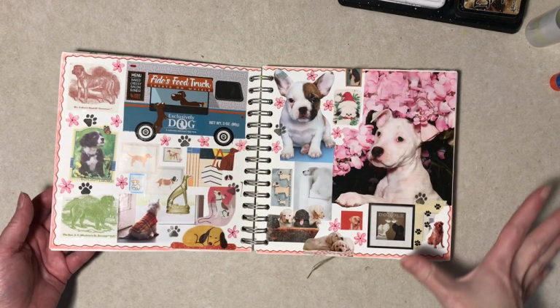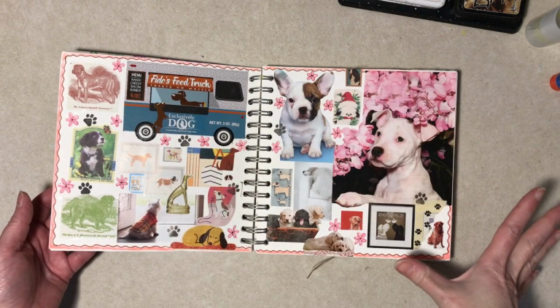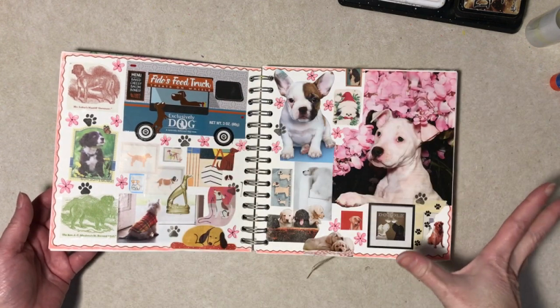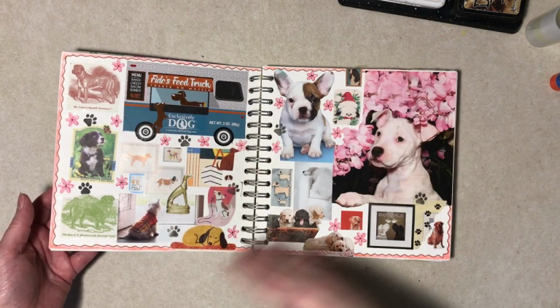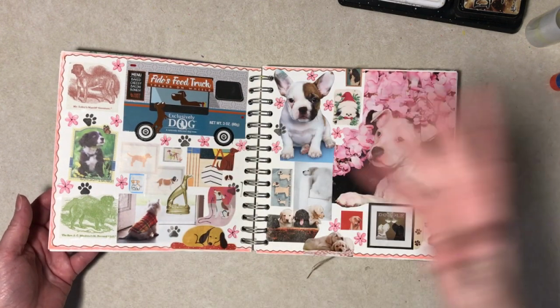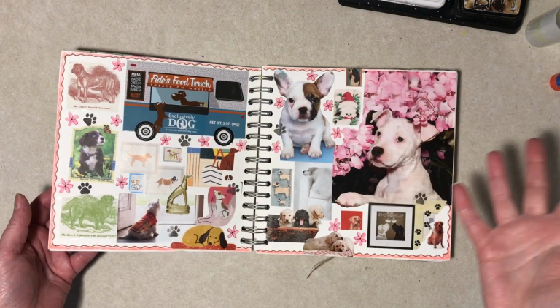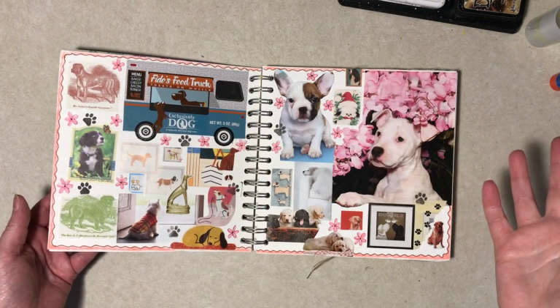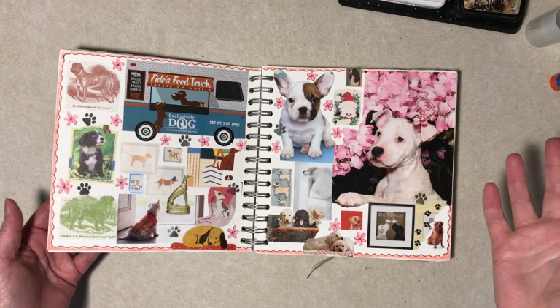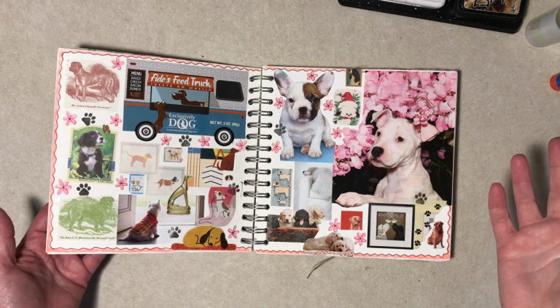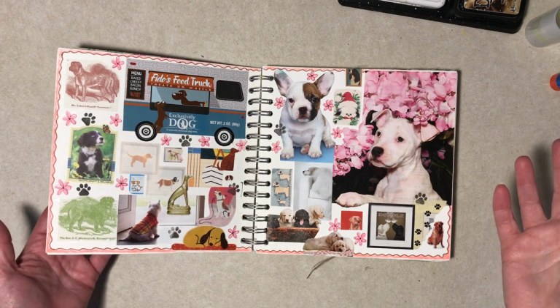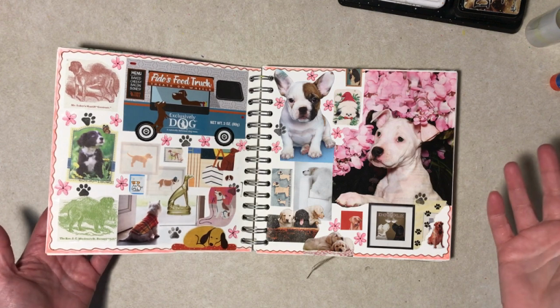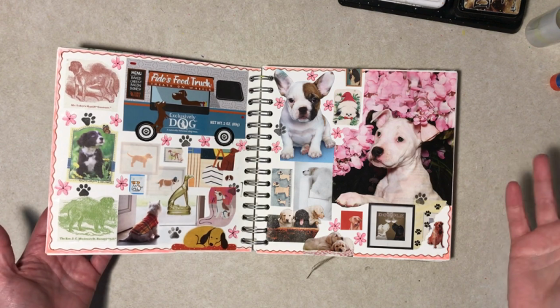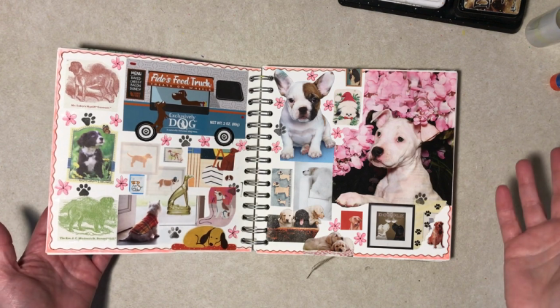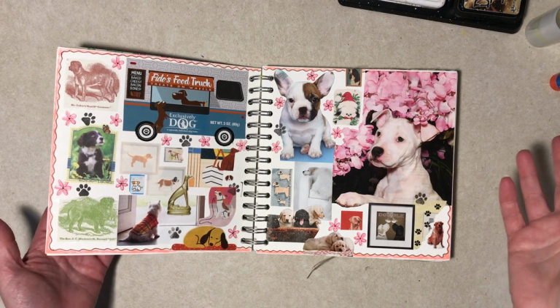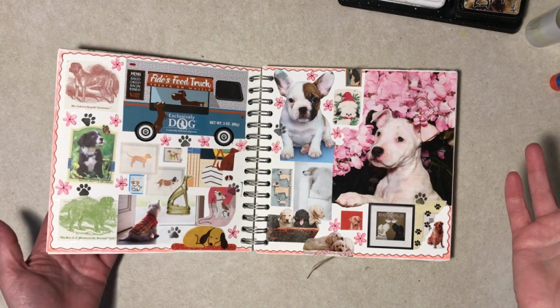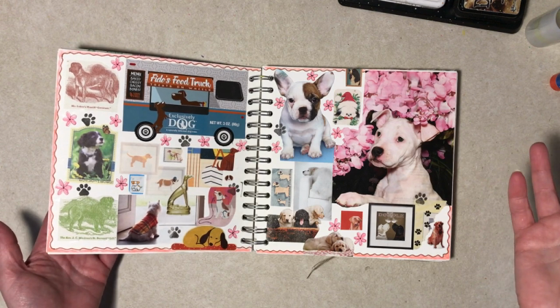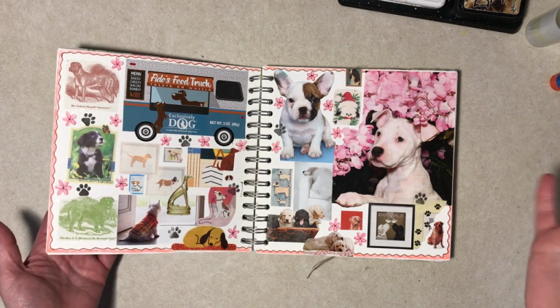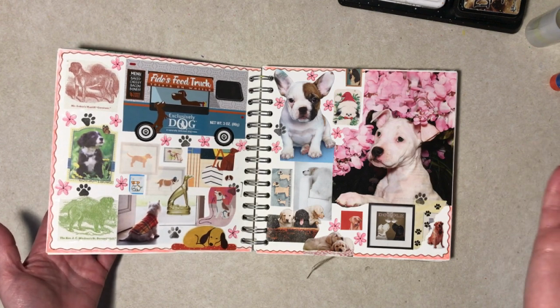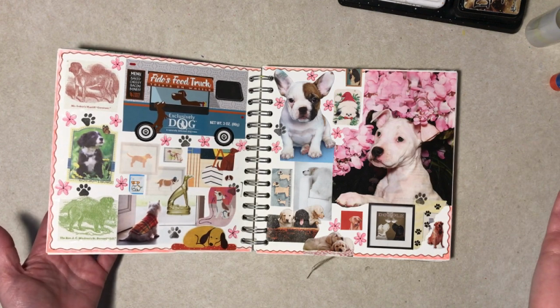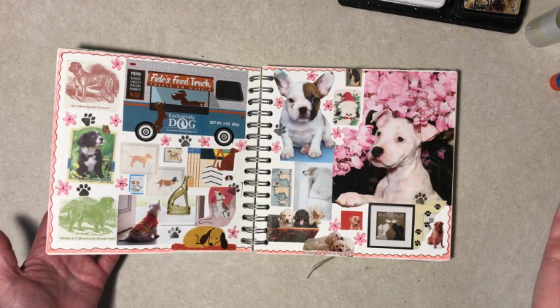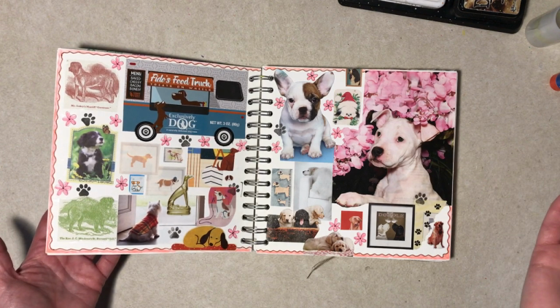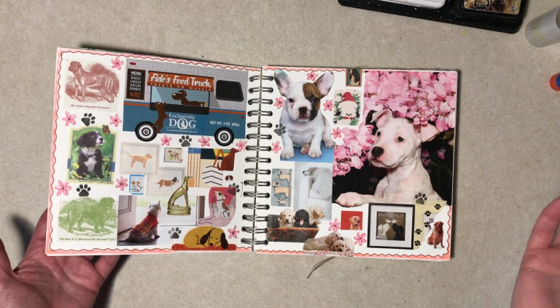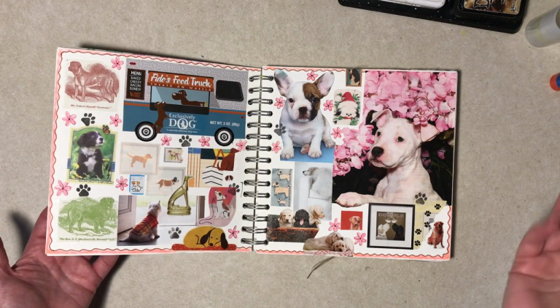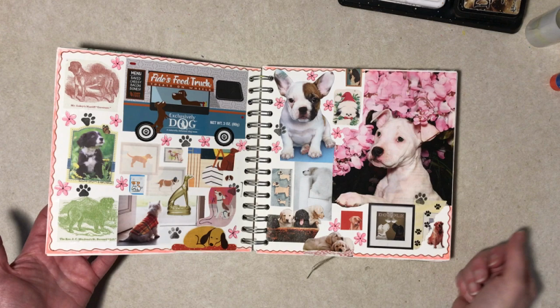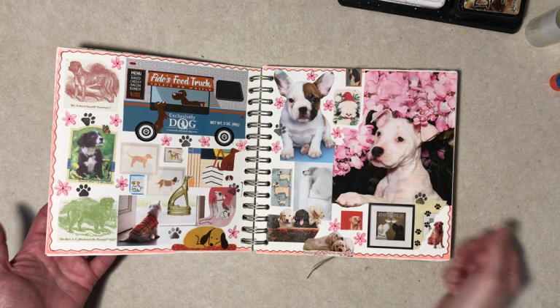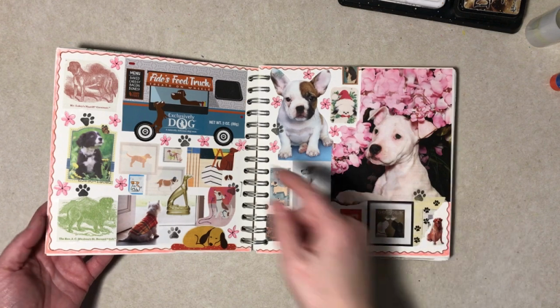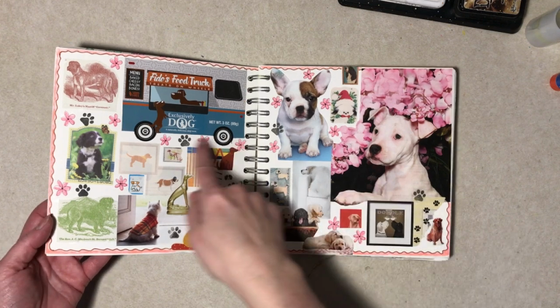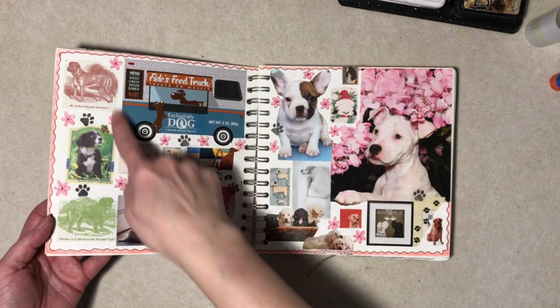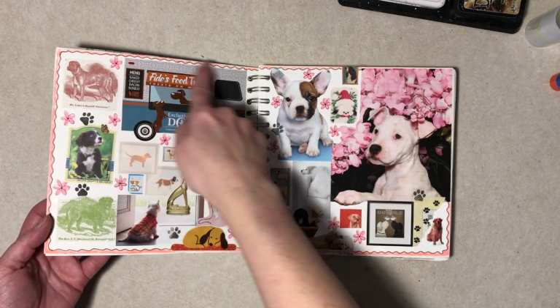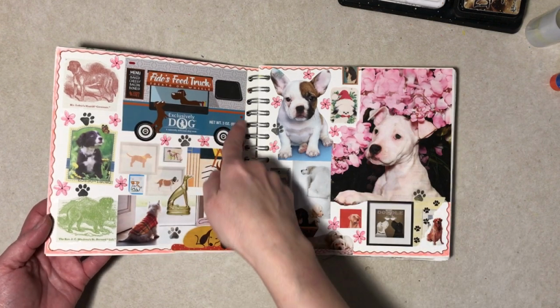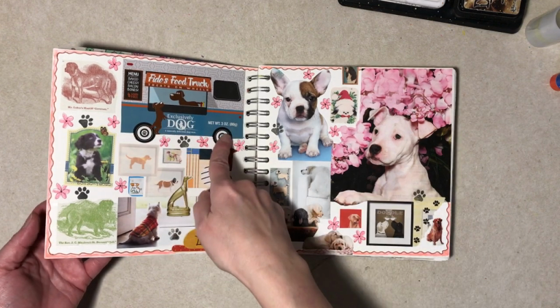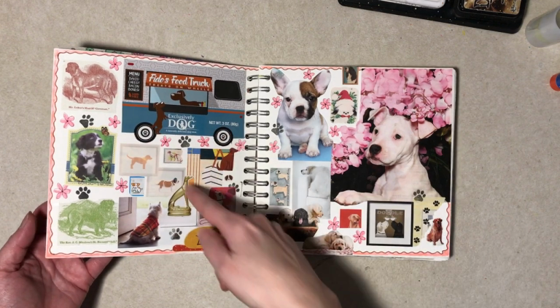For example, this is dogs — that's usually how I make these. There are some pages though that are miscellaneous. This is part of an actual food package.